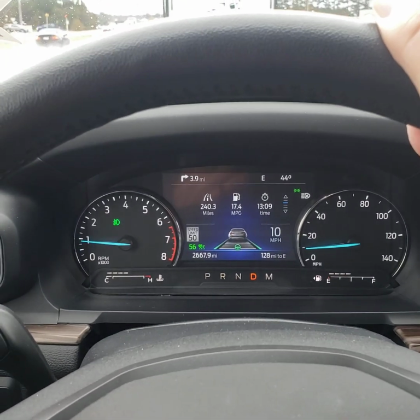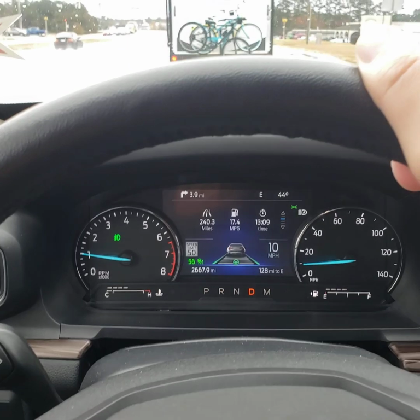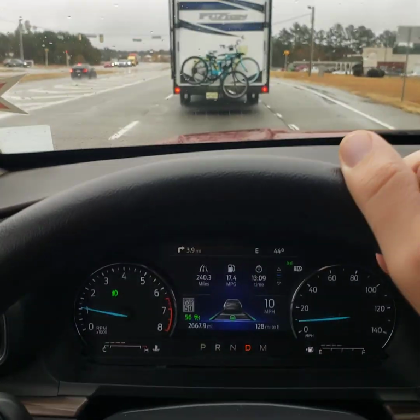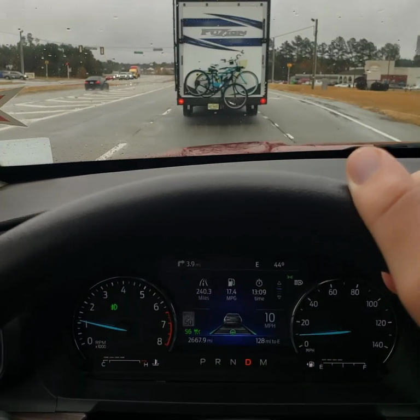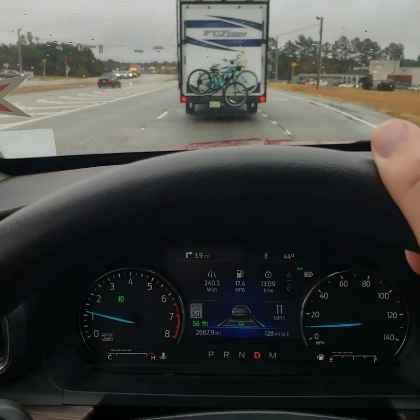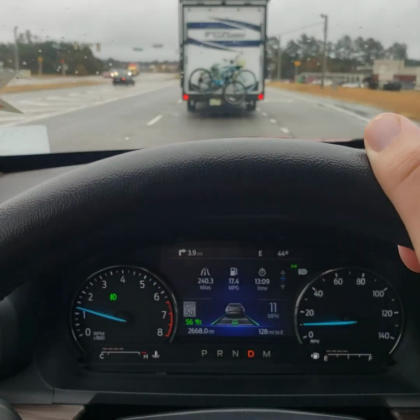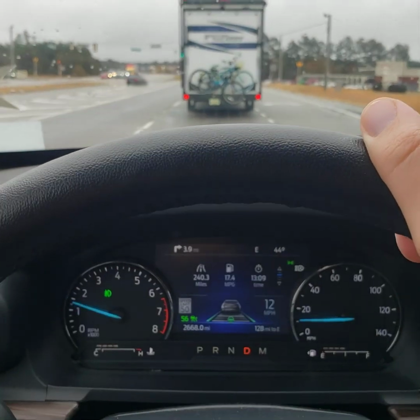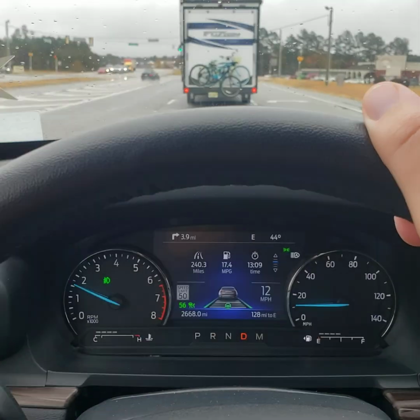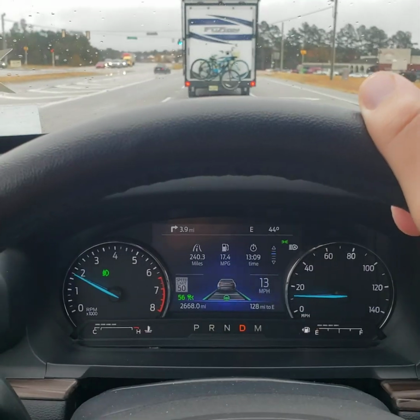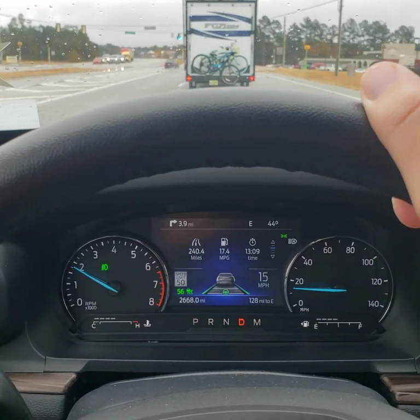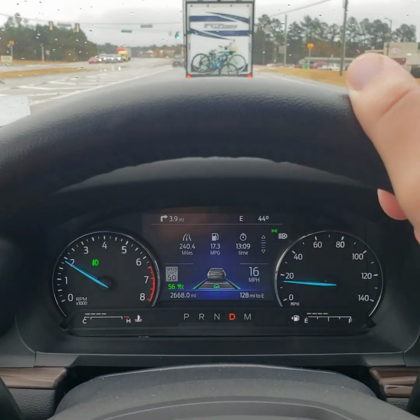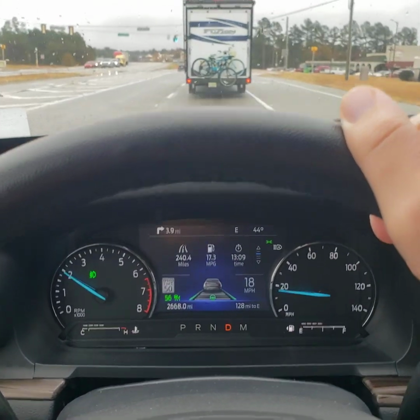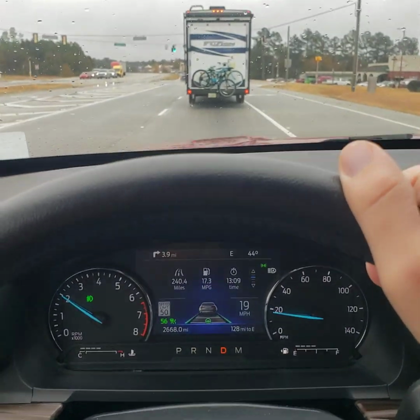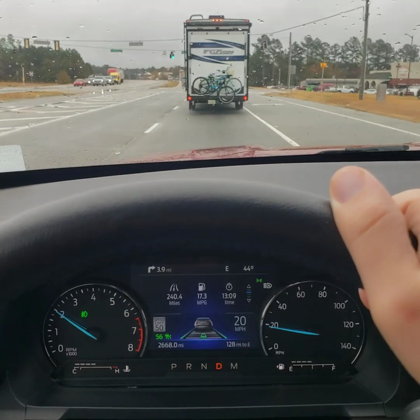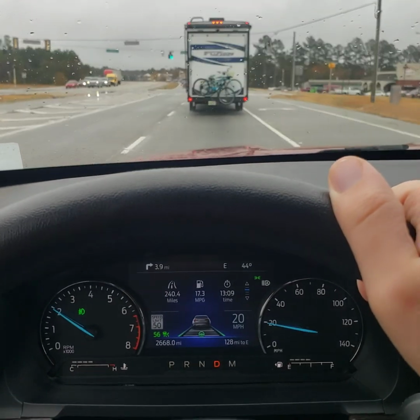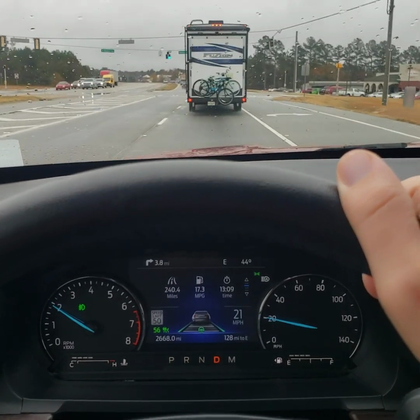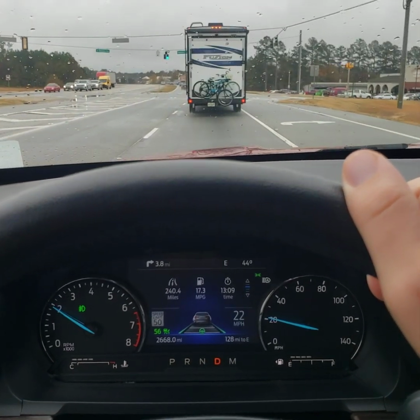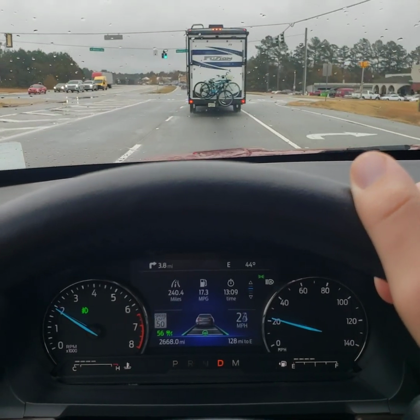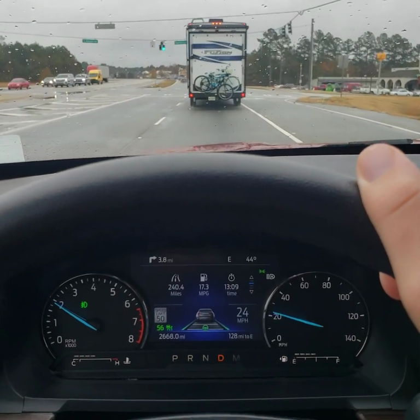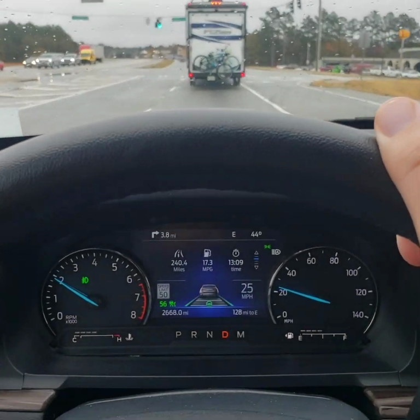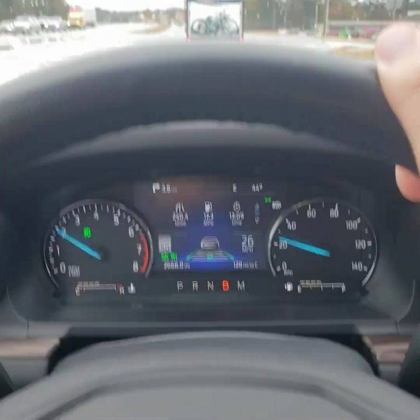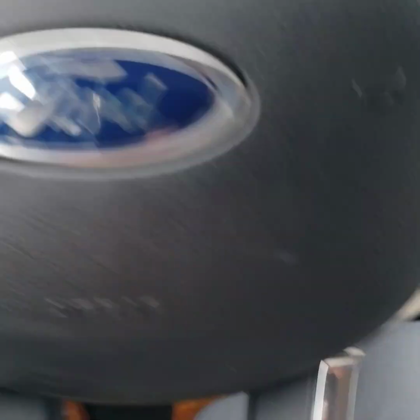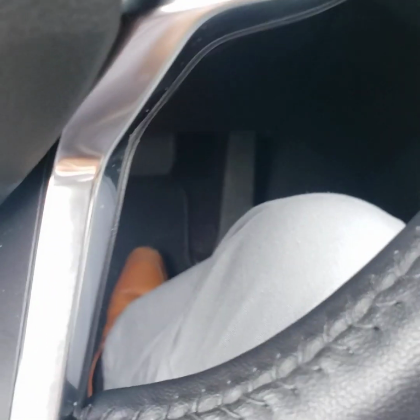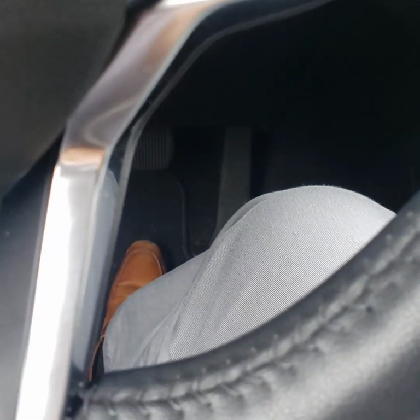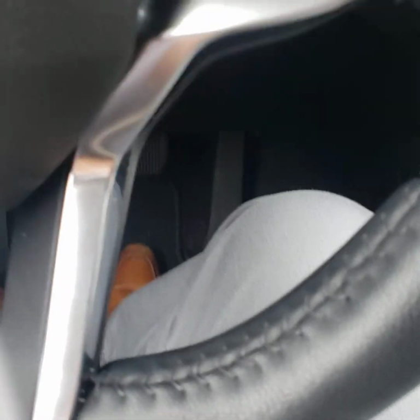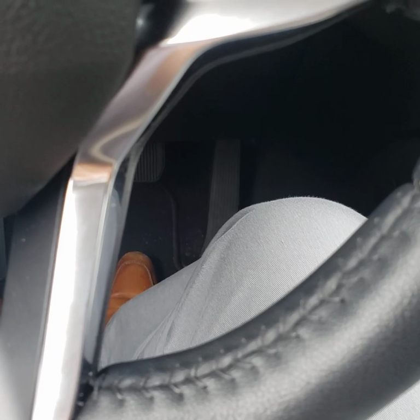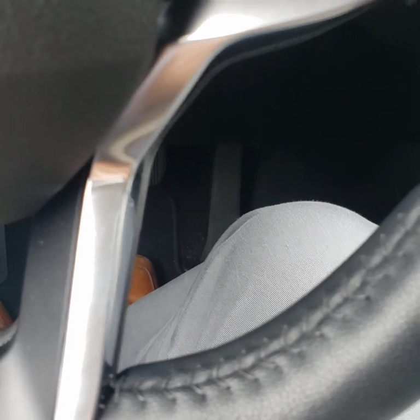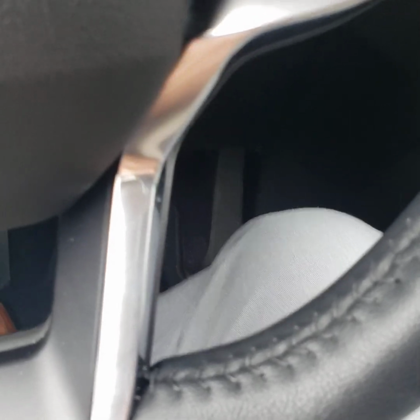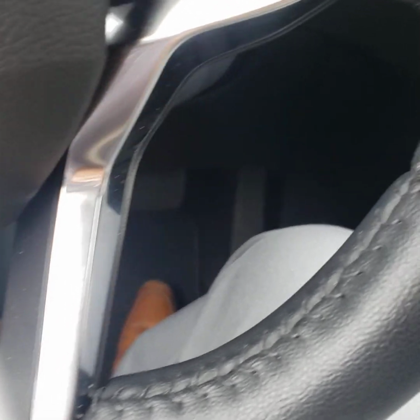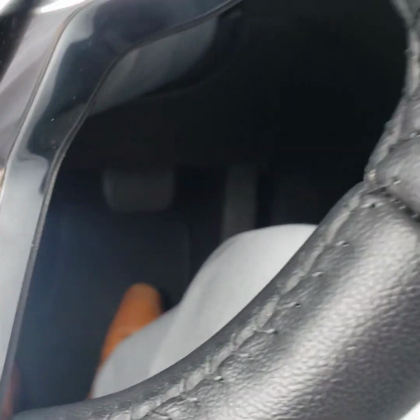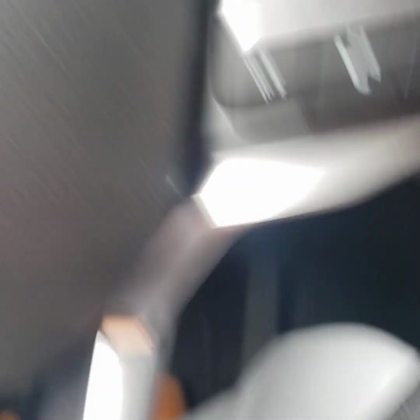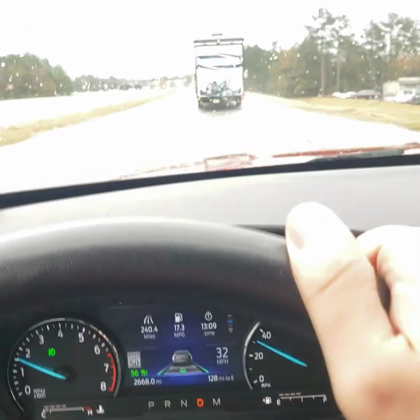So it's going to resume on its own to keep the following distance in front of me. How cool is that? Still — look — nothing's happening down there. Look, we're going down the road. It's not like I'm standing still.